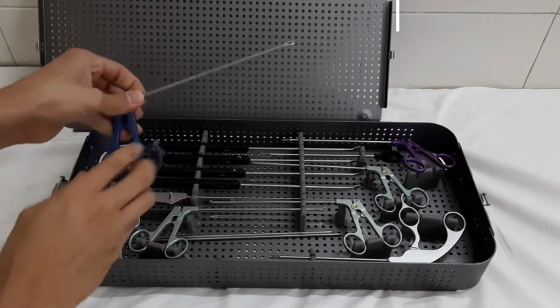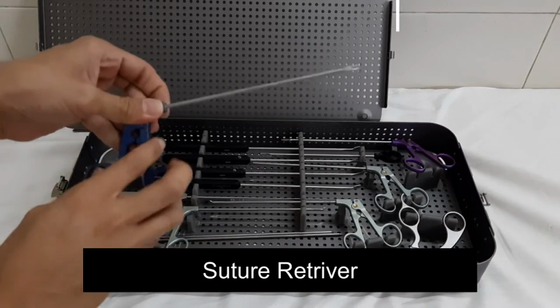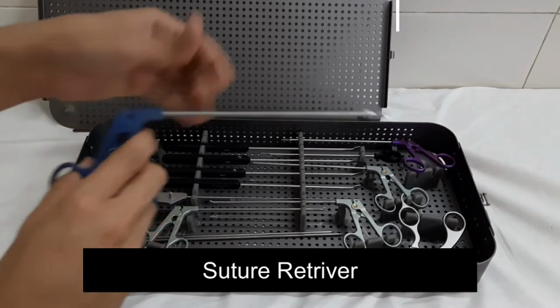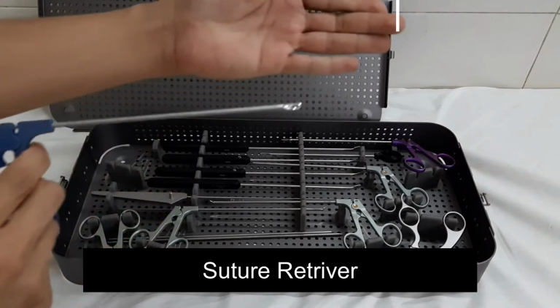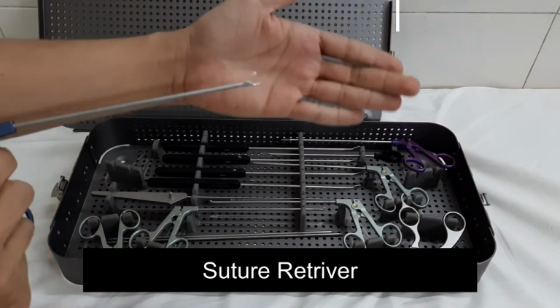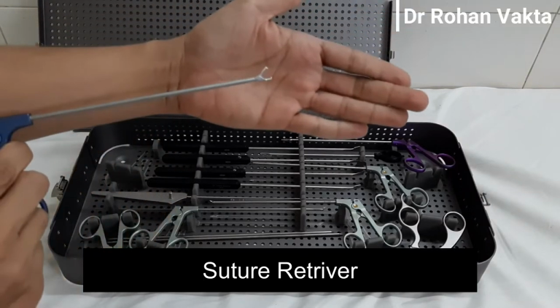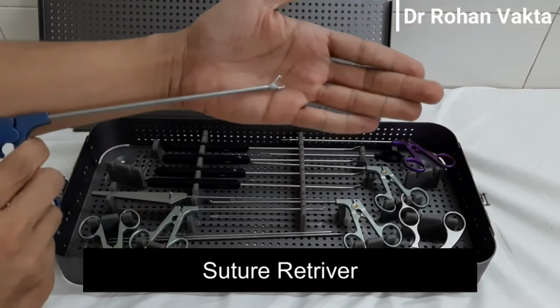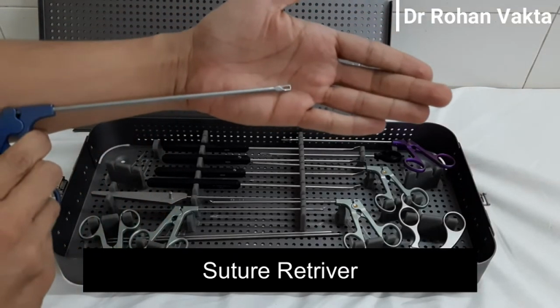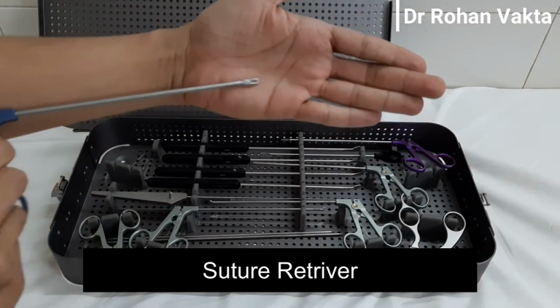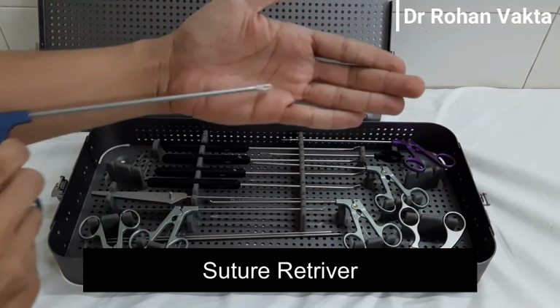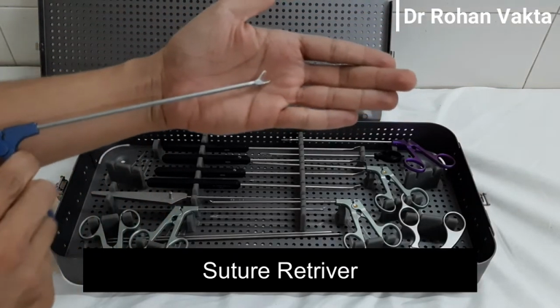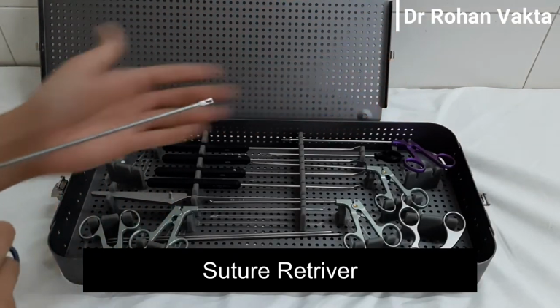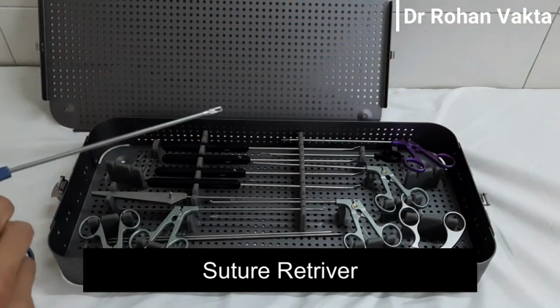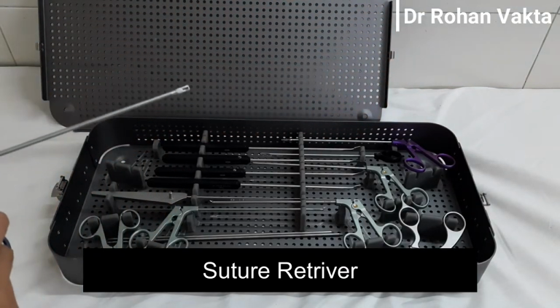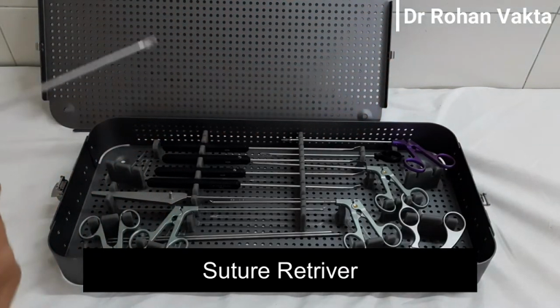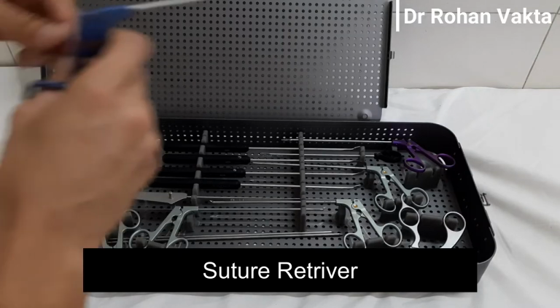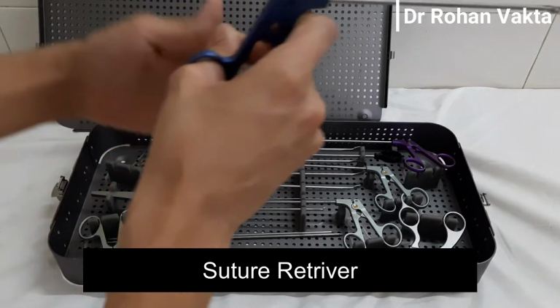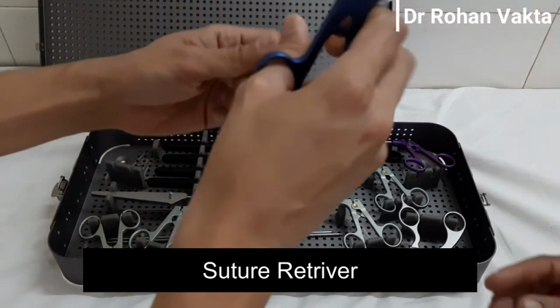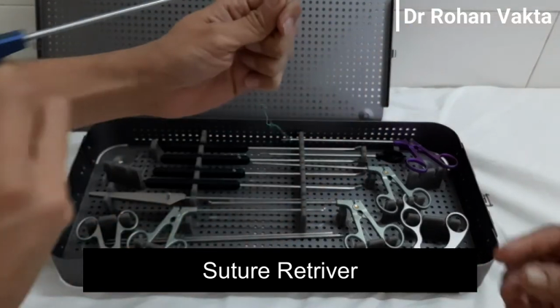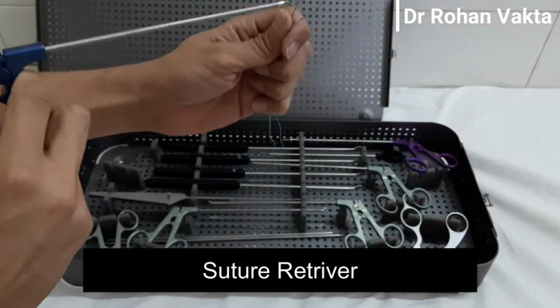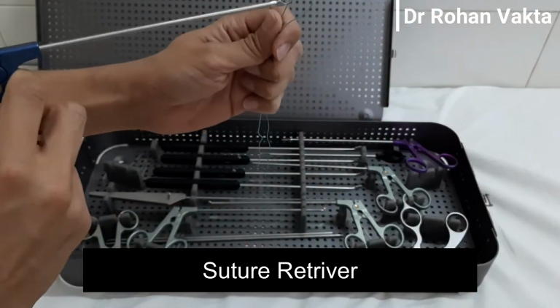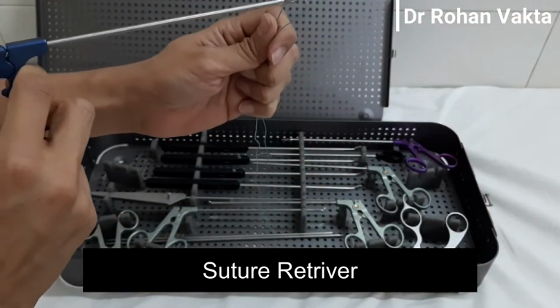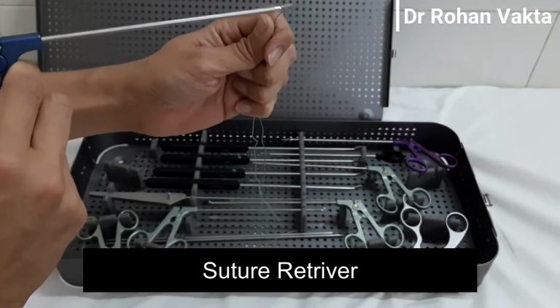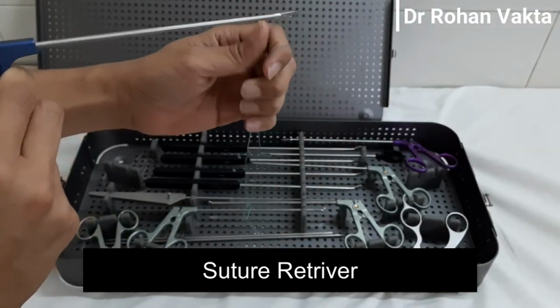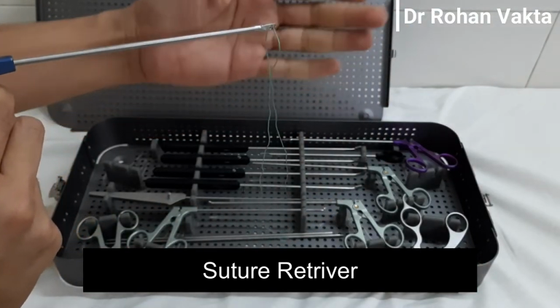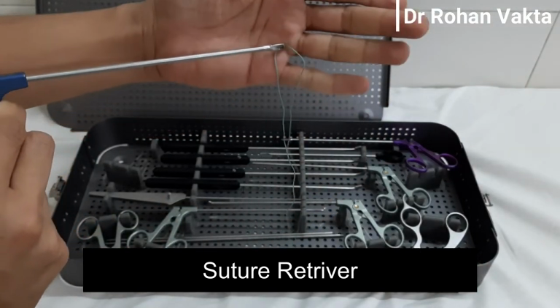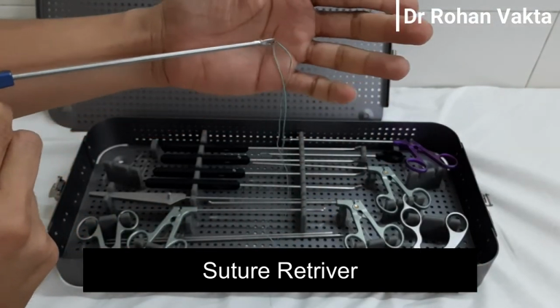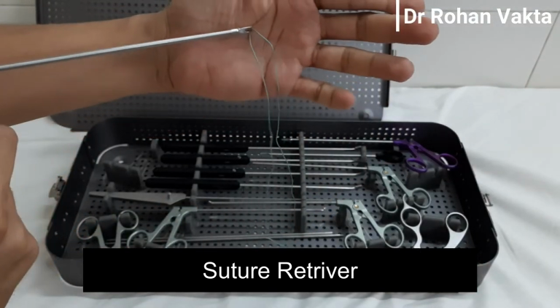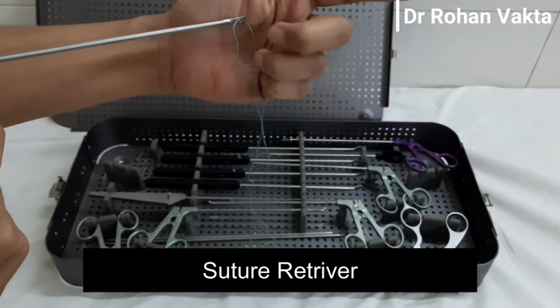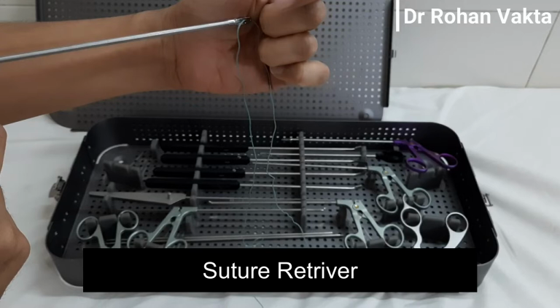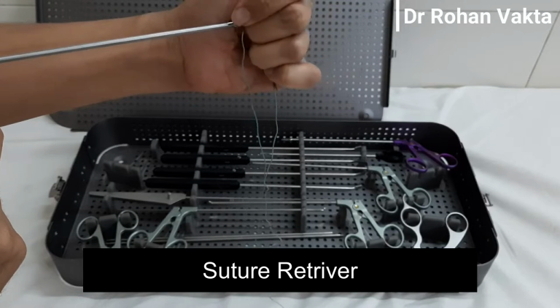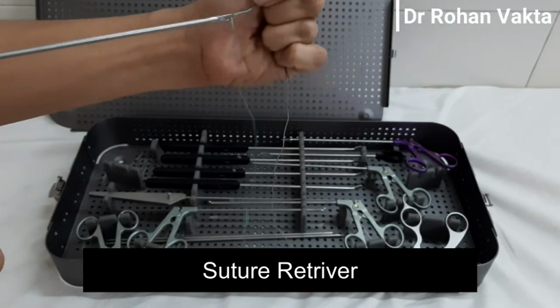This is the suture retriever. It is used for management of sutures in between the portals. The tip should be blunt so that while retrieving the suture, it should not damage the suture material.